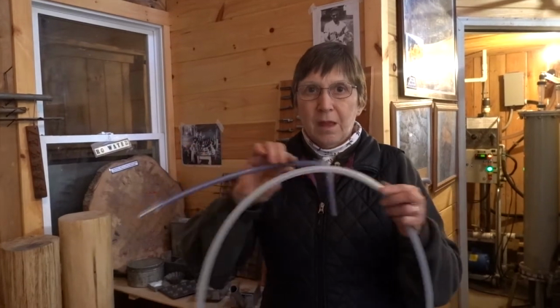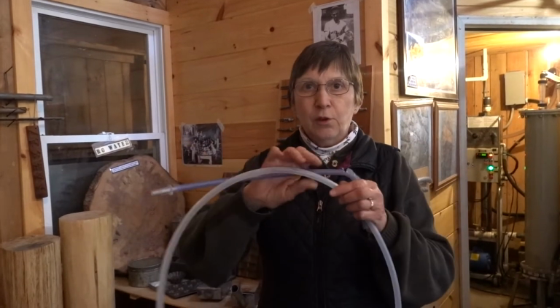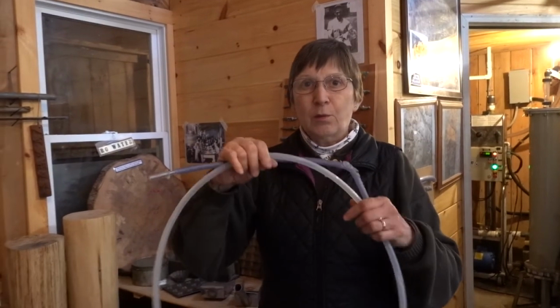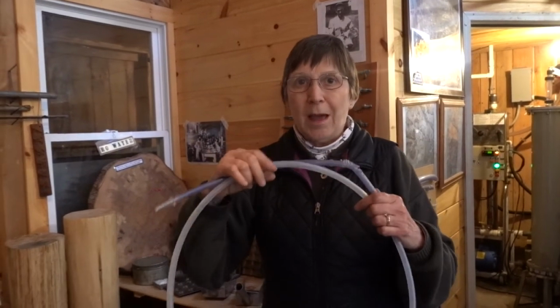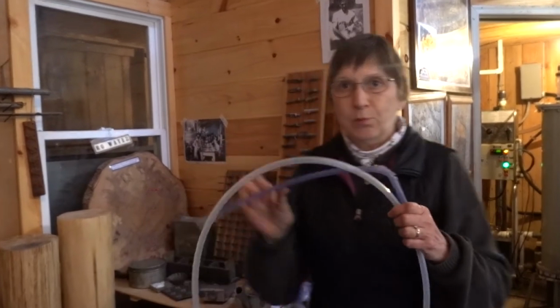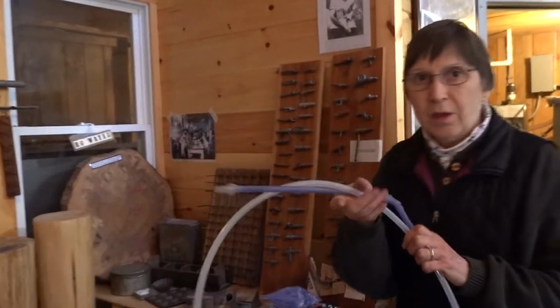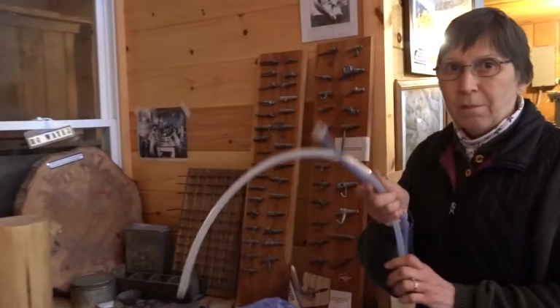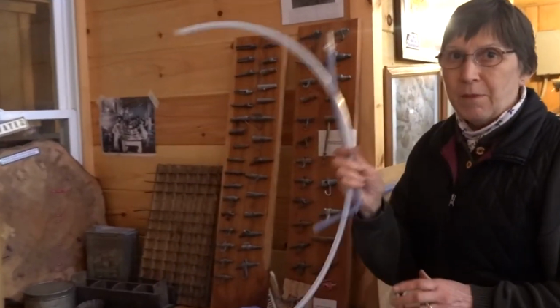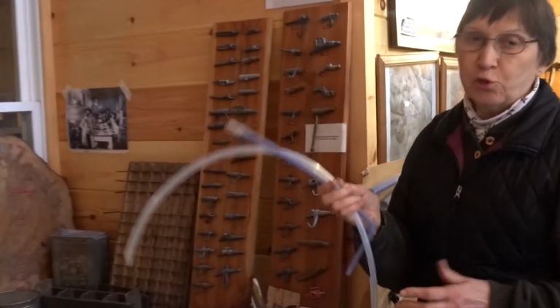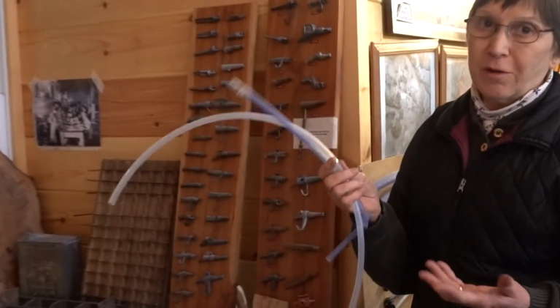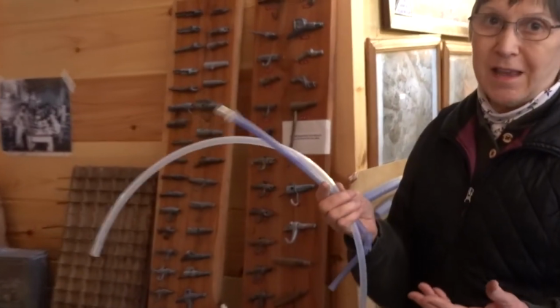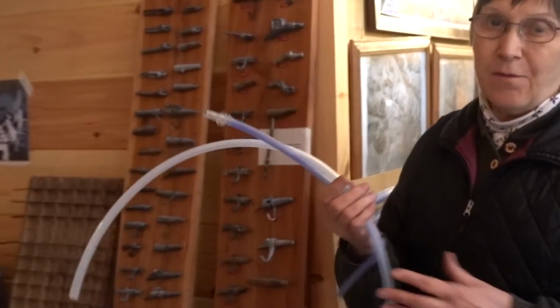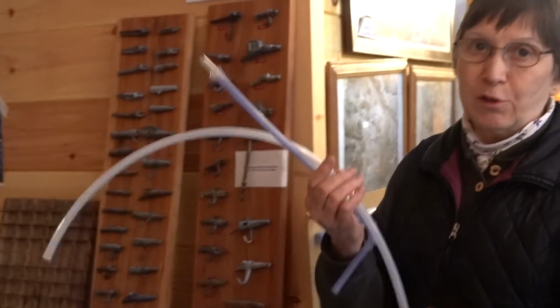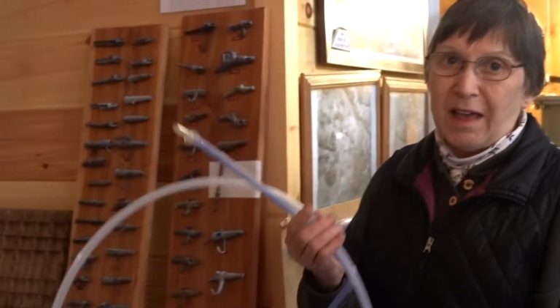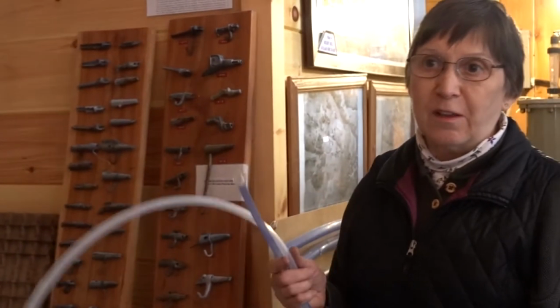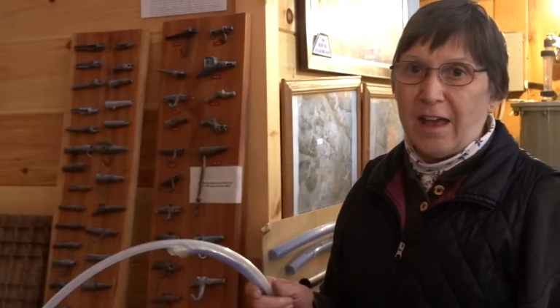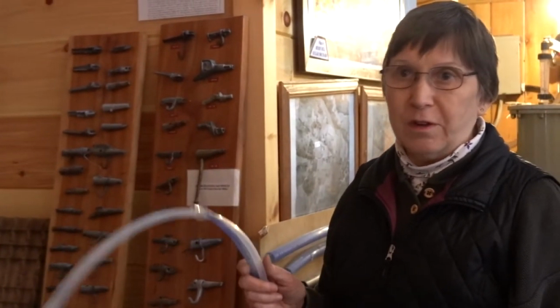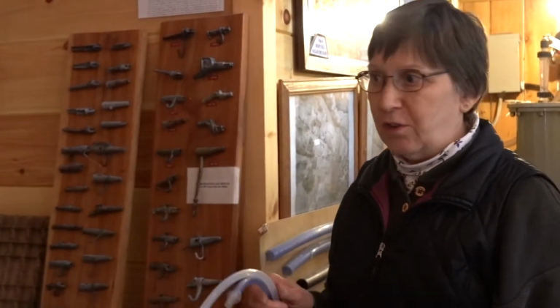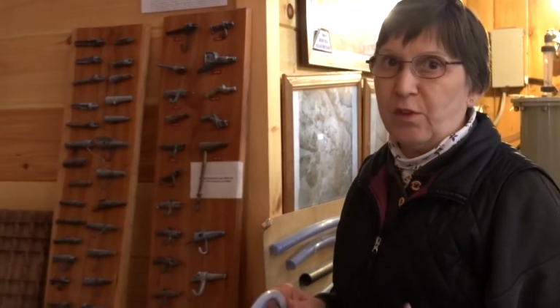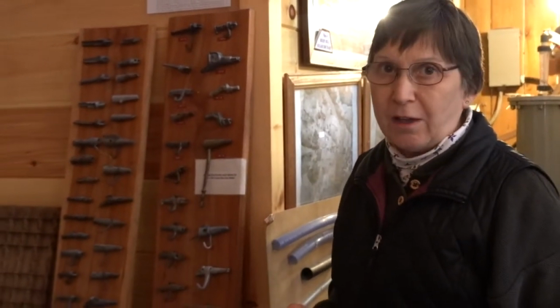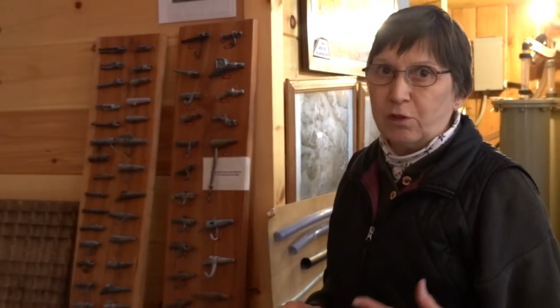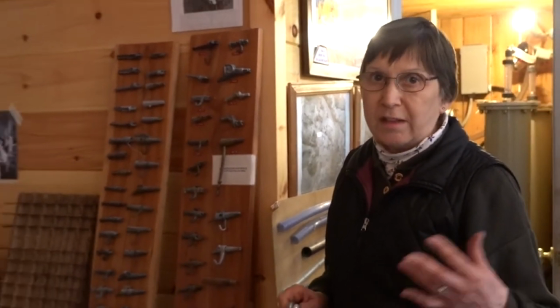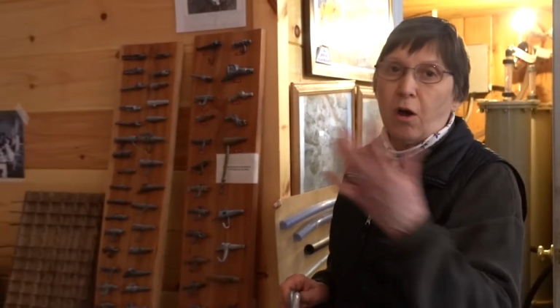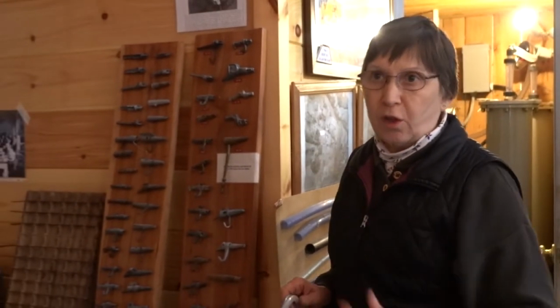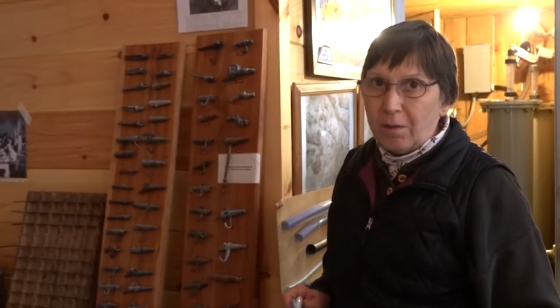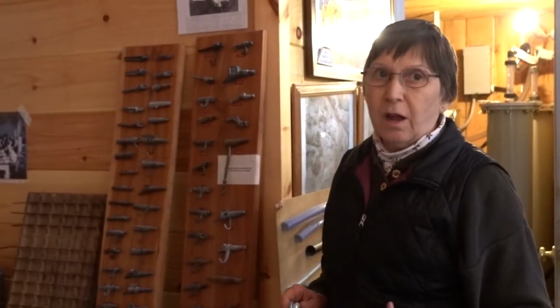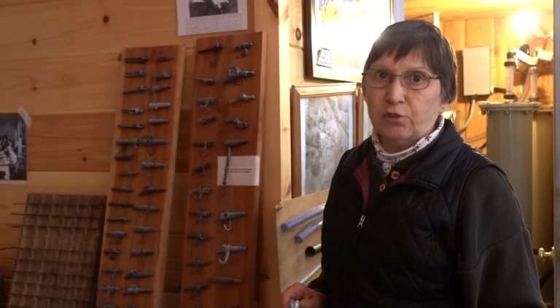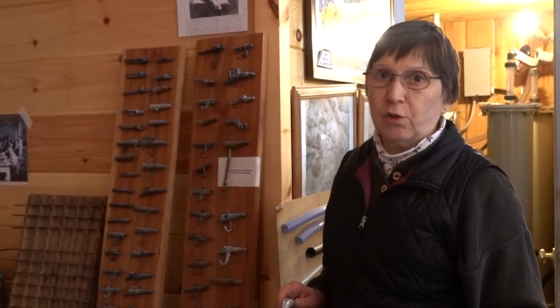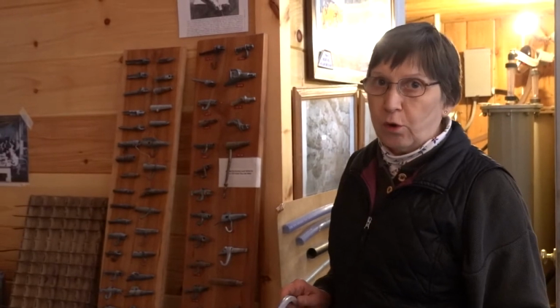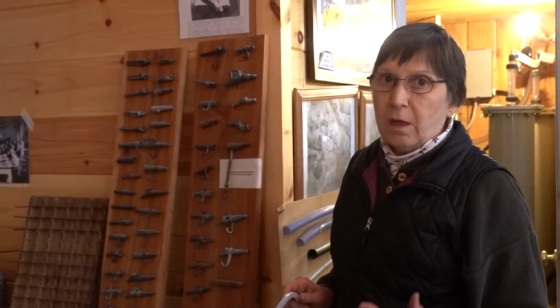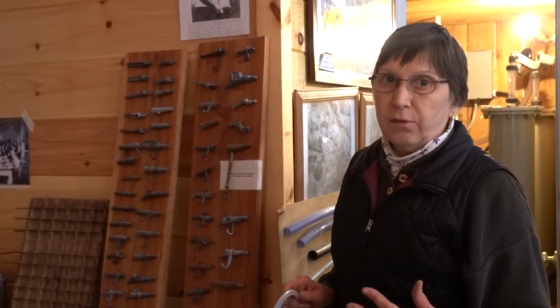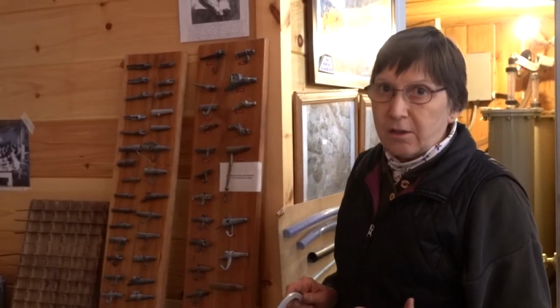That's what happens with maple sugaring today. Even though it's plastic, it's faster and easier with a vacuum to collect sap all the time, not just during the warm daytime.